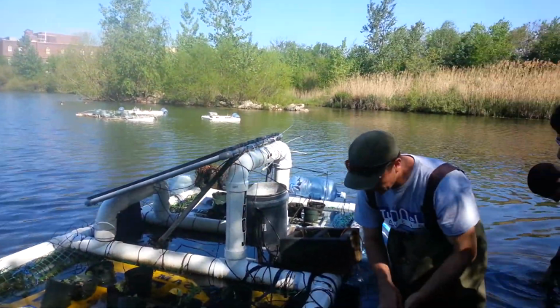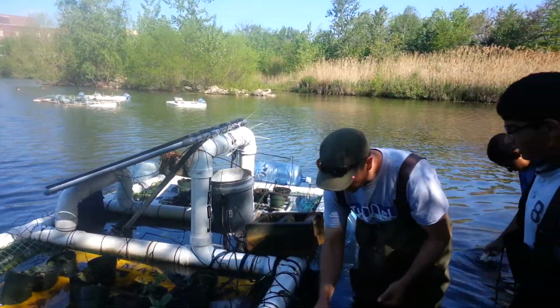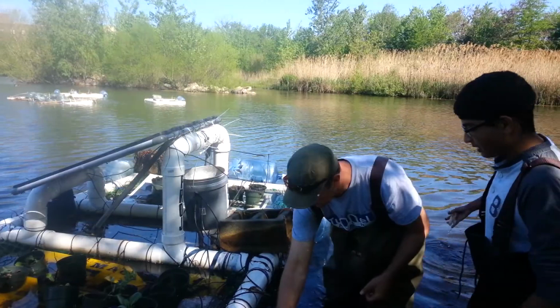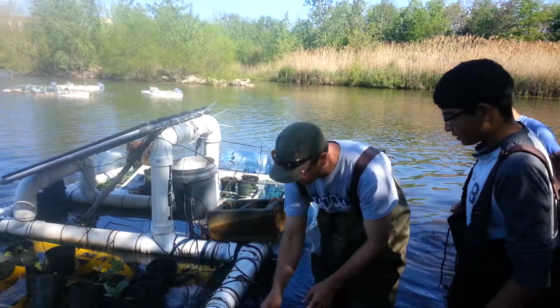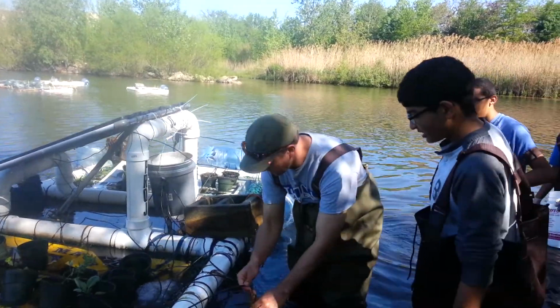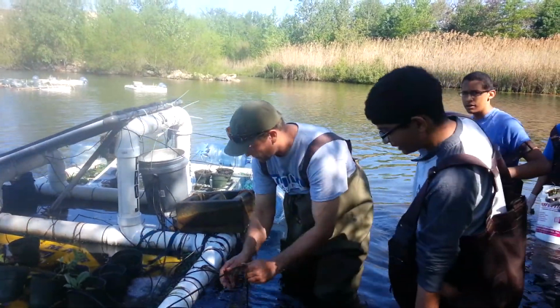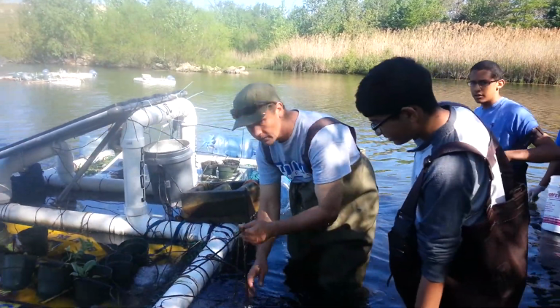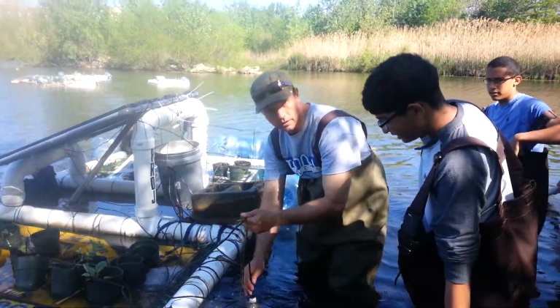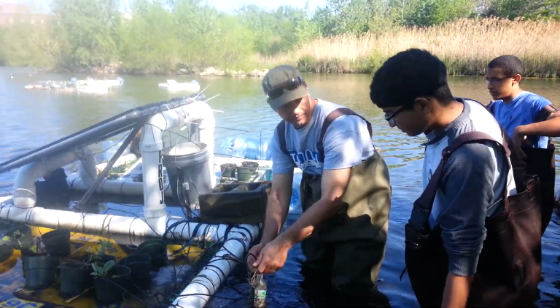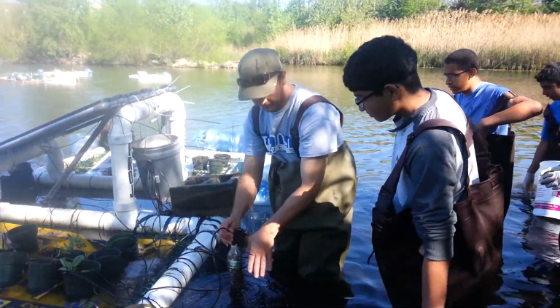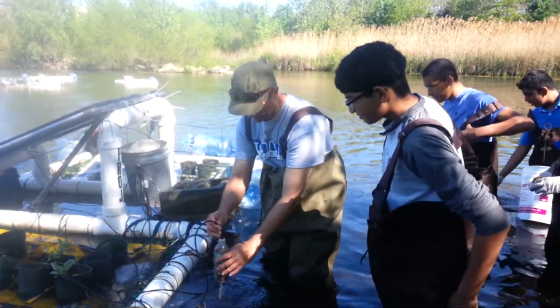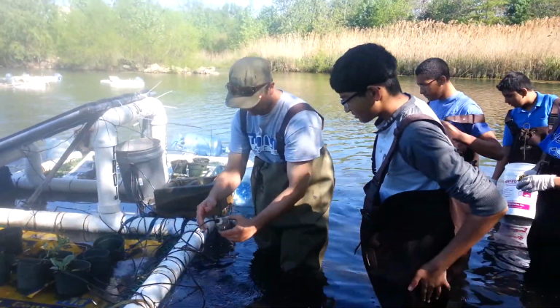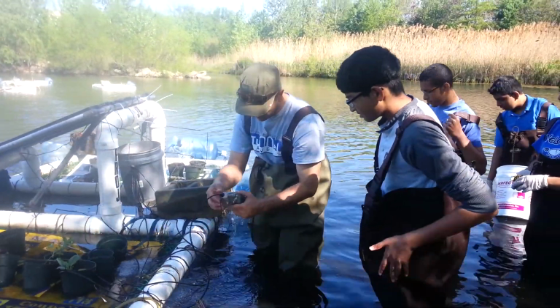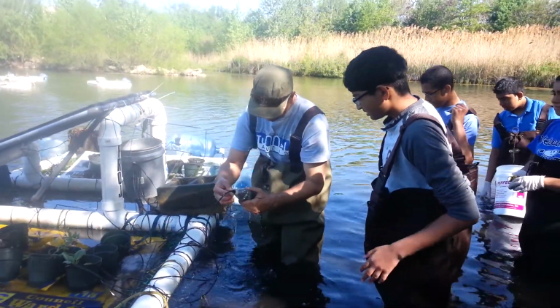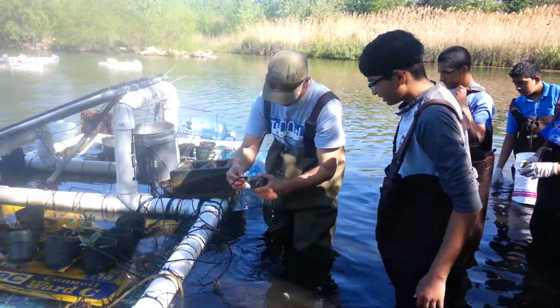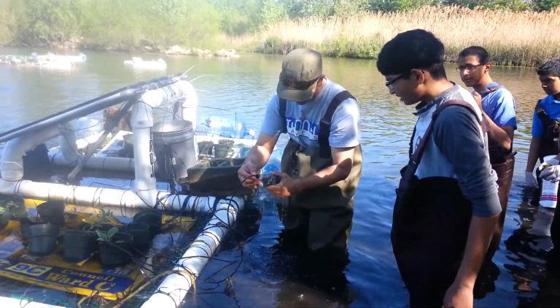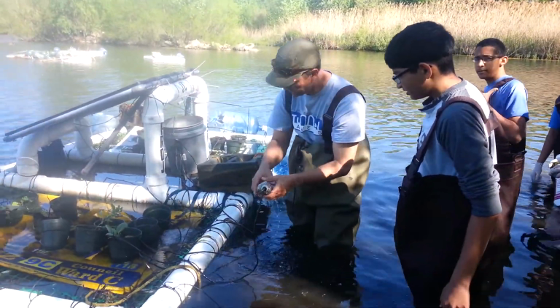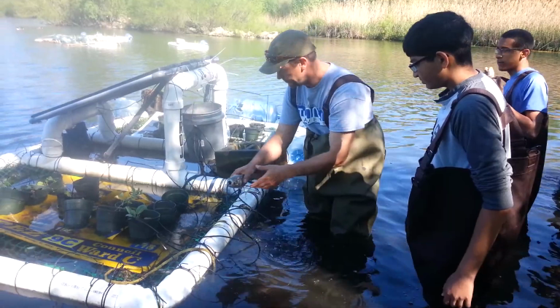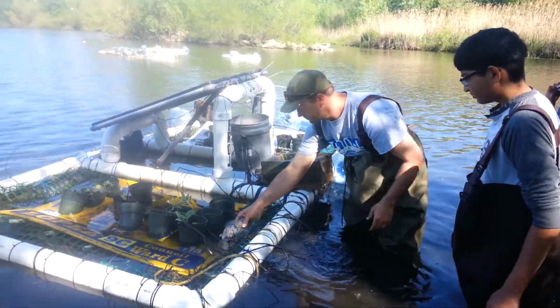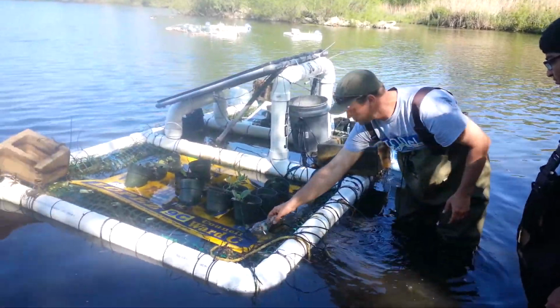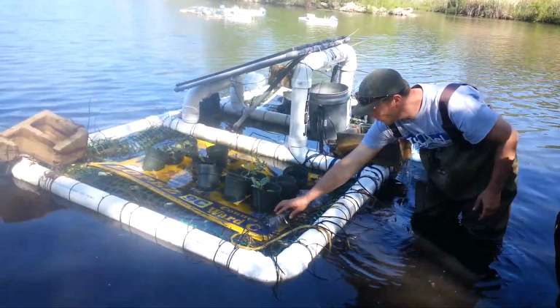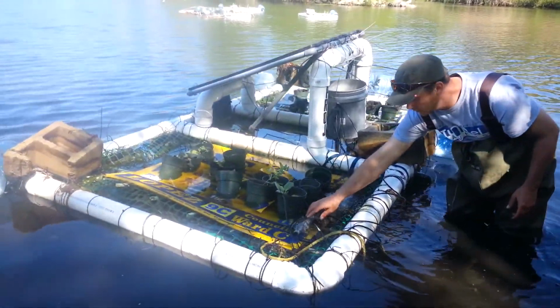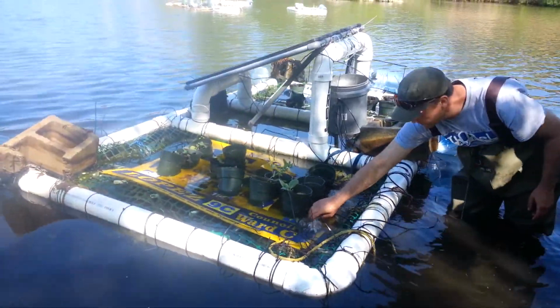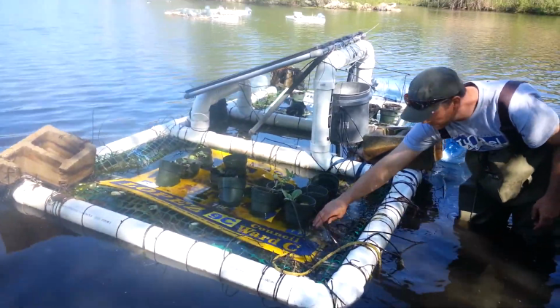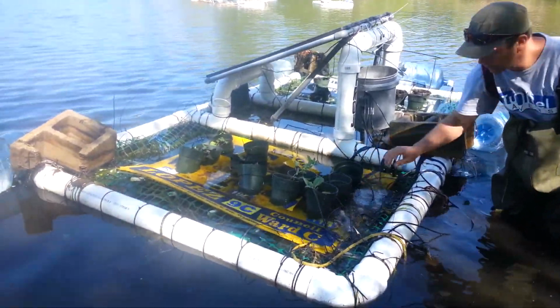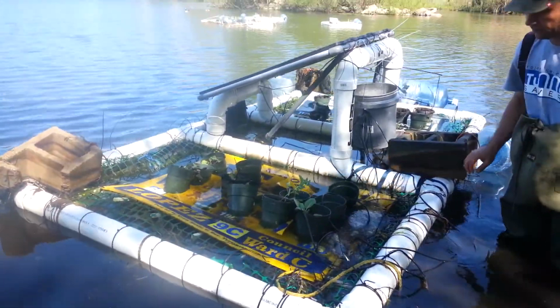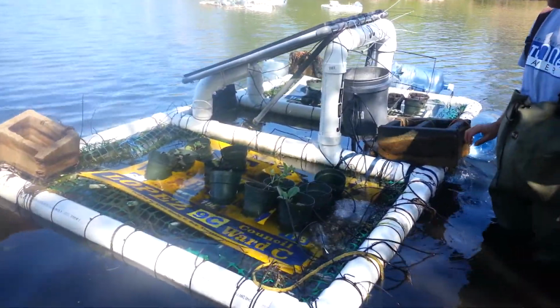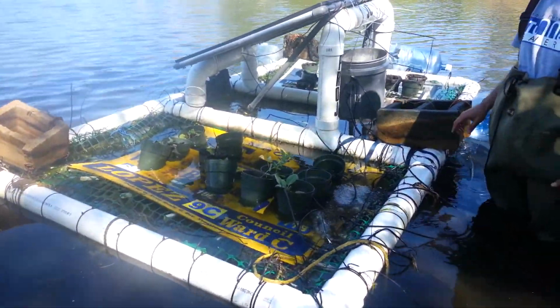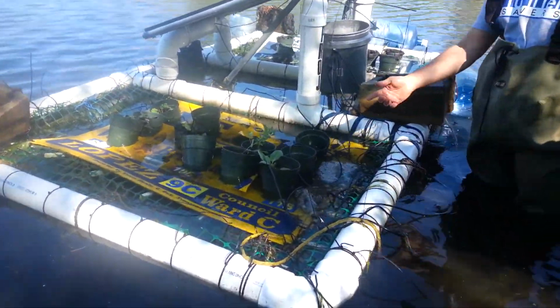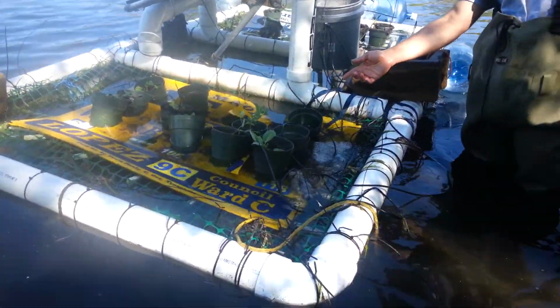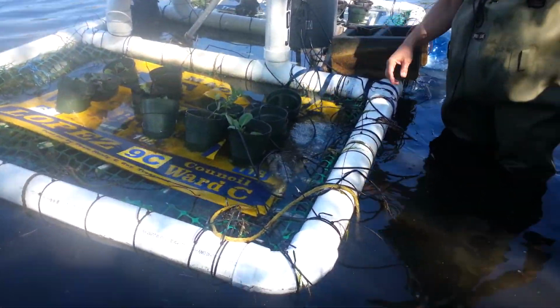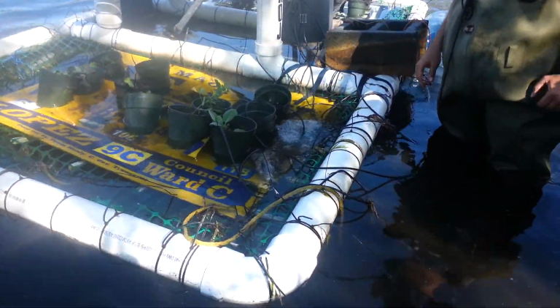Our solar aerator survived the storm last night pretty good, no issues. Are we gonna add more of those bulbs? Our plants are growing pretty good.